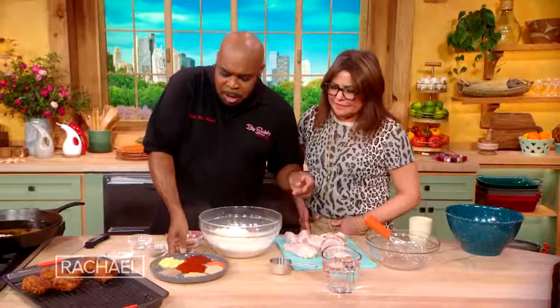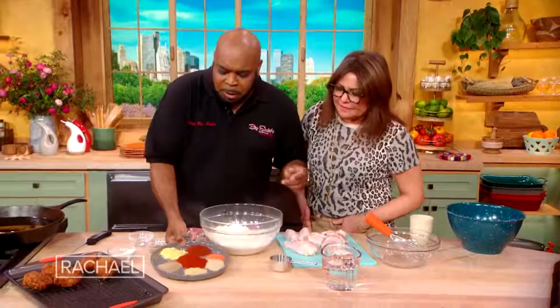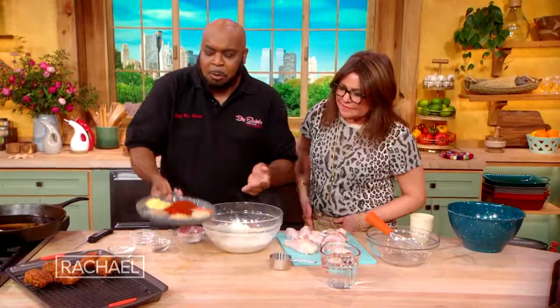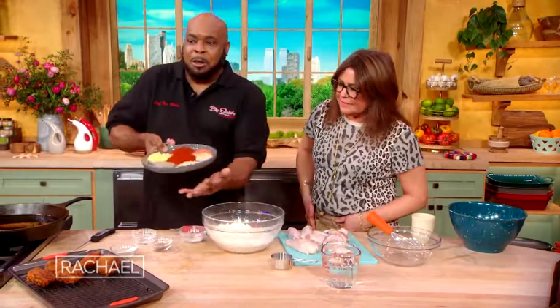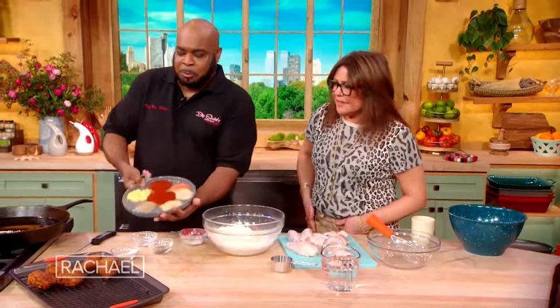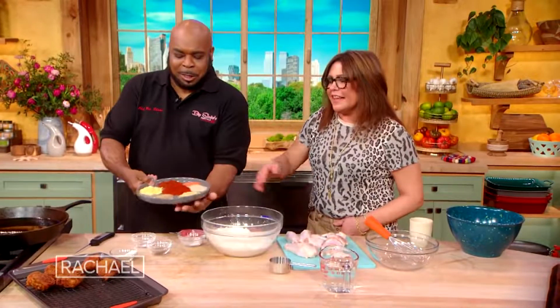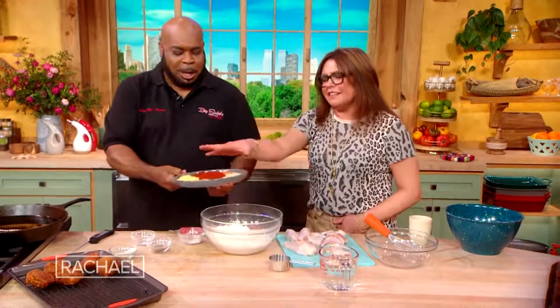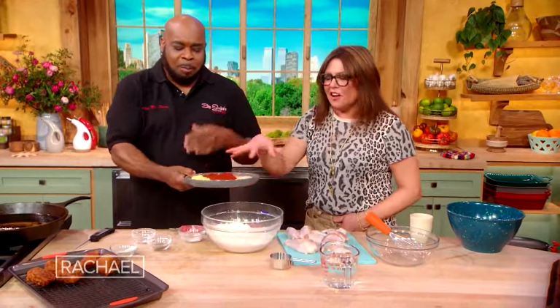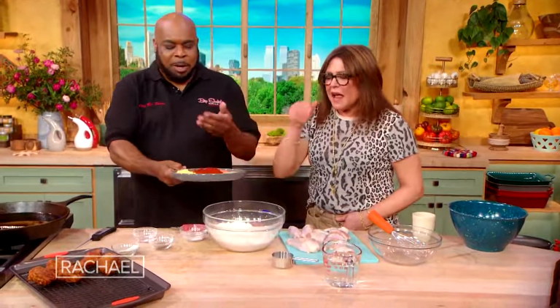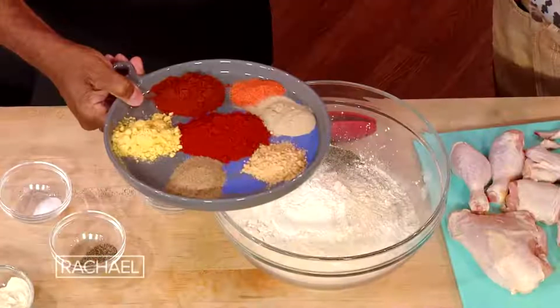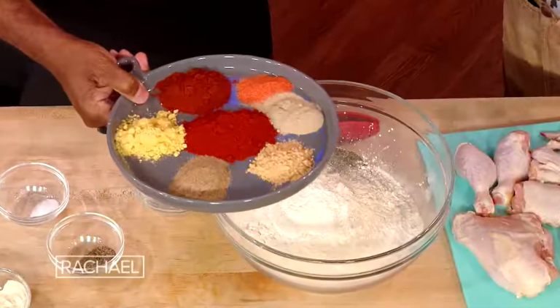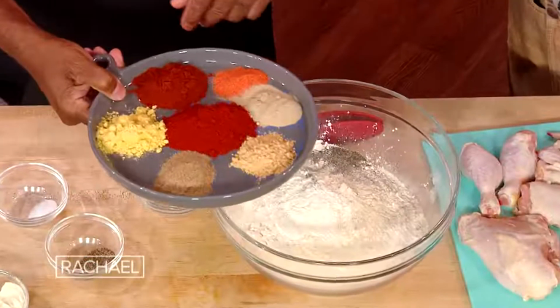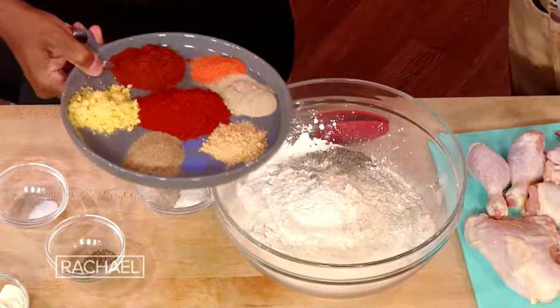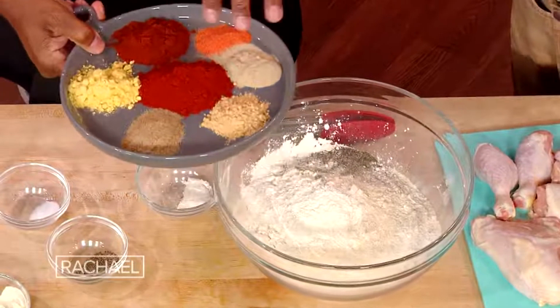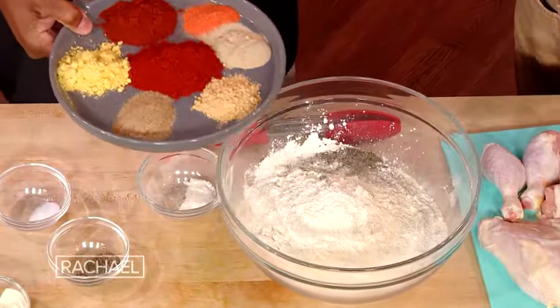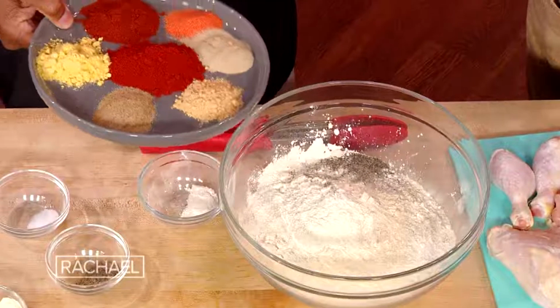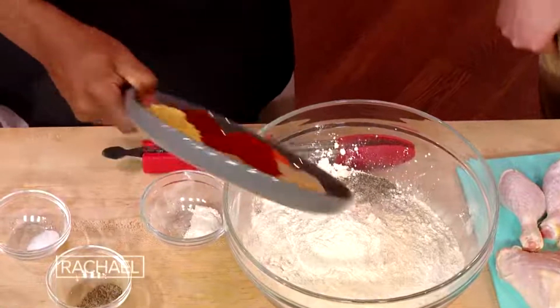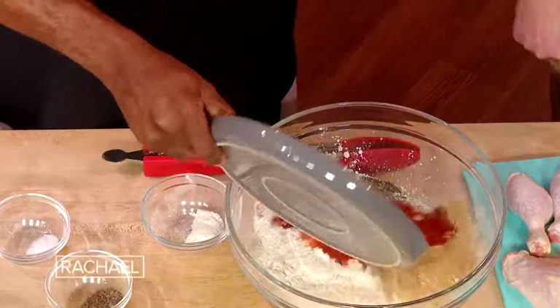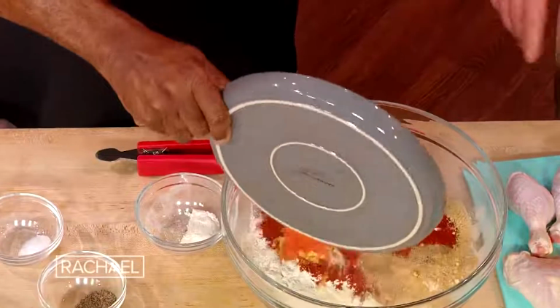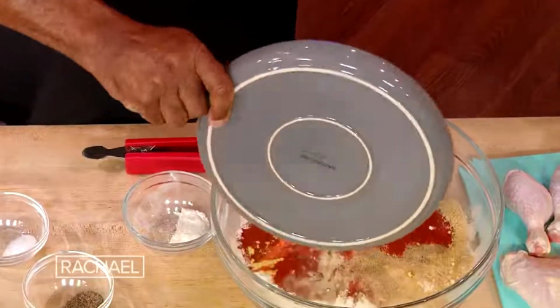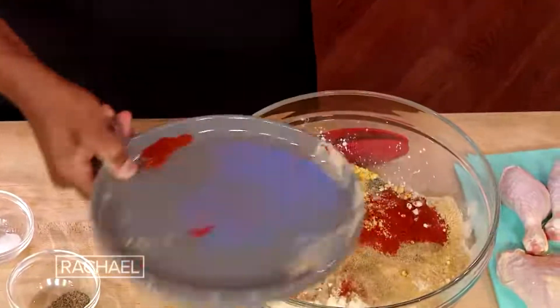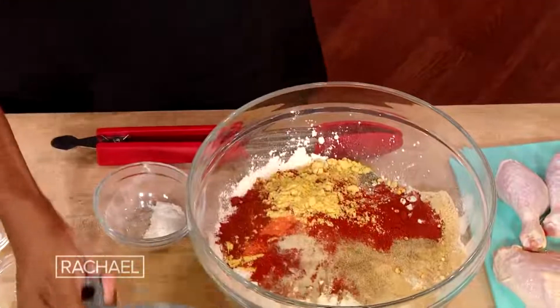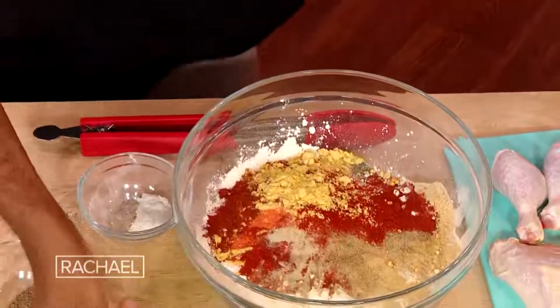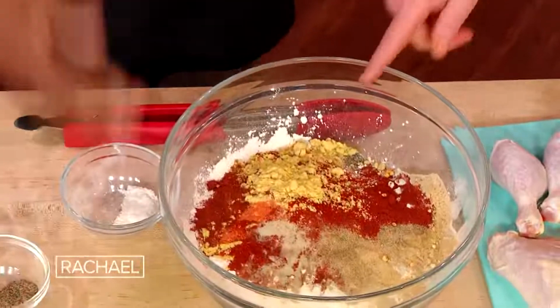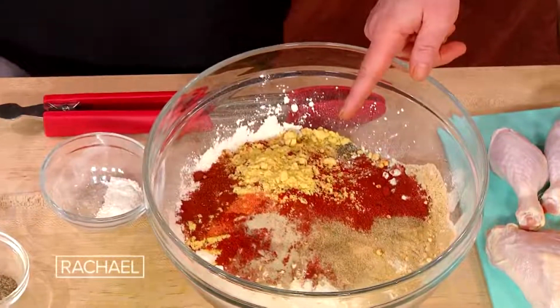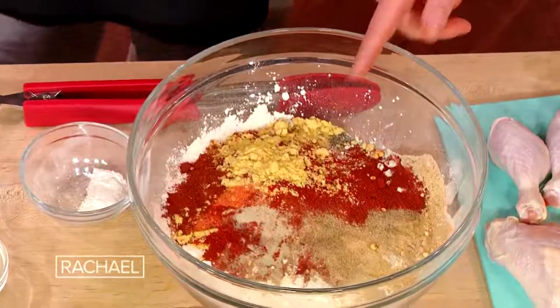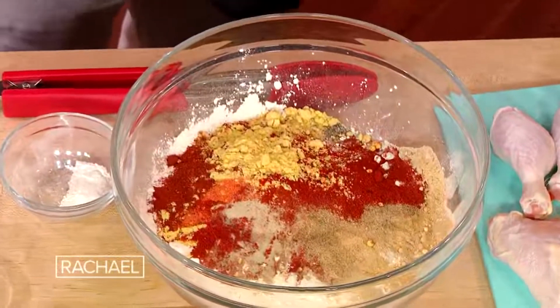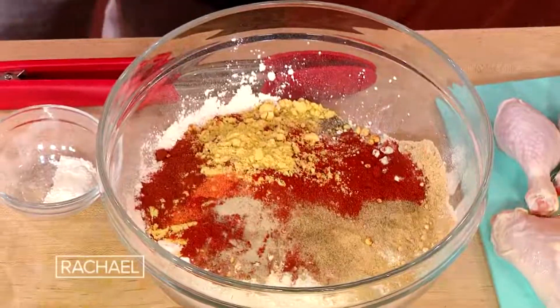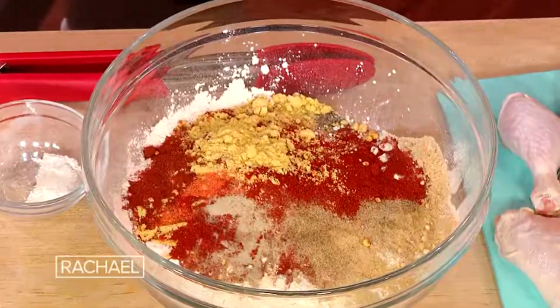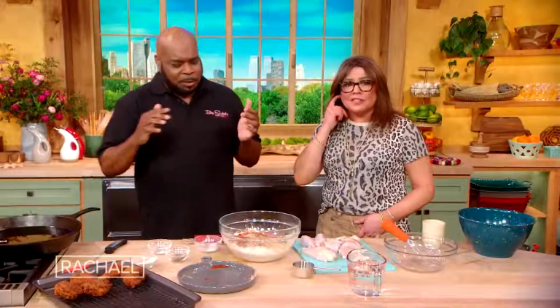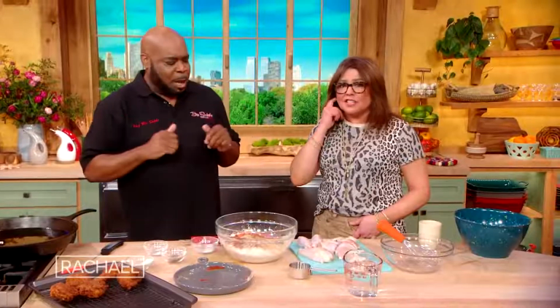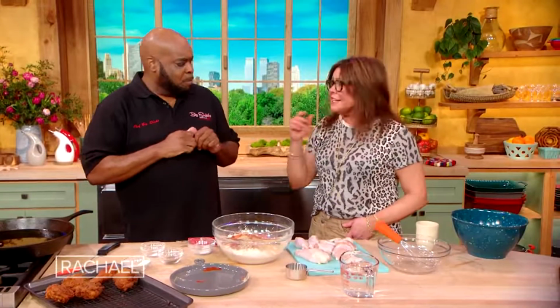We have an array of beautiful spices — look at that. Paprika, cumin, a little bit of ginger. That ginger, I love that. It gives it a little snack. Dry mustard — absolutely, dry mustard and ginger together.